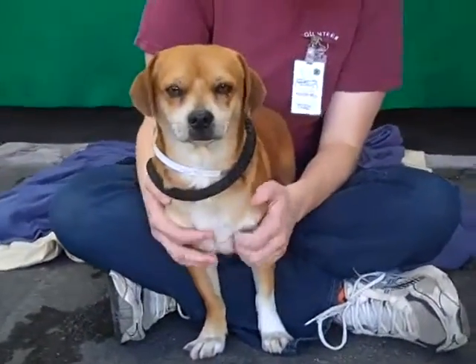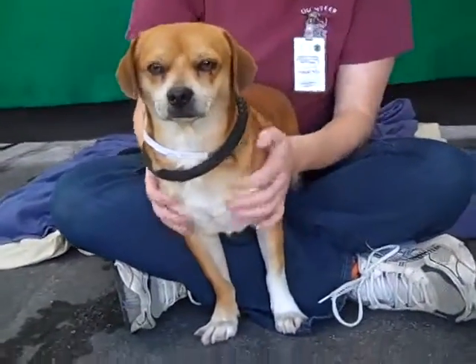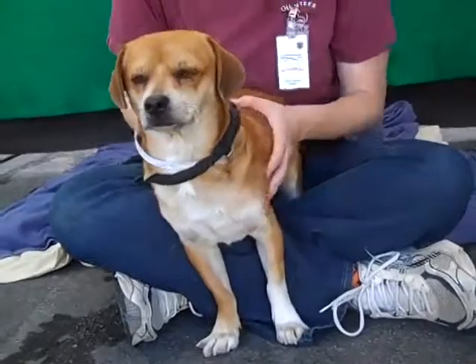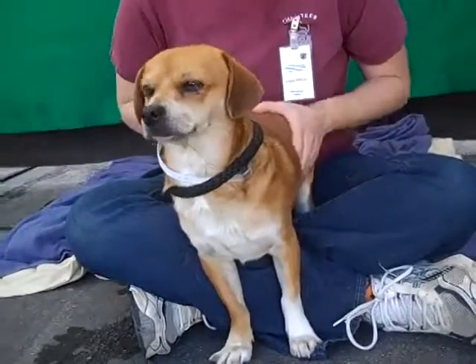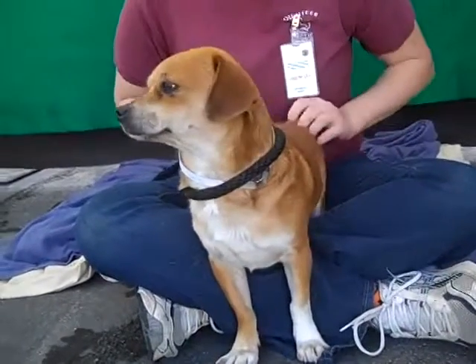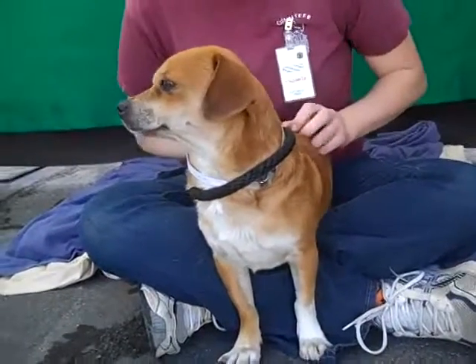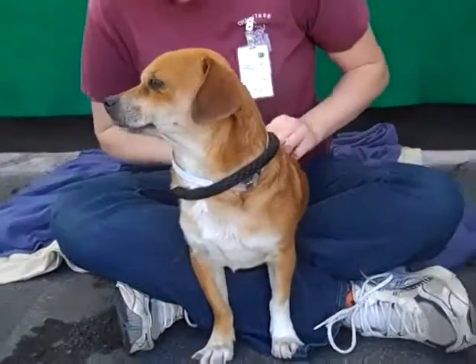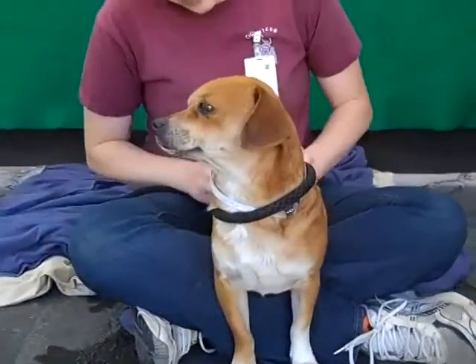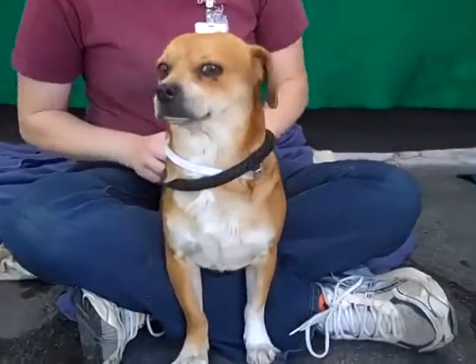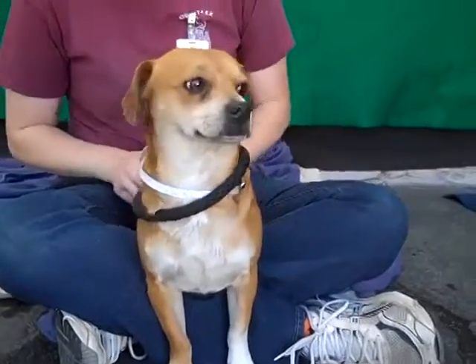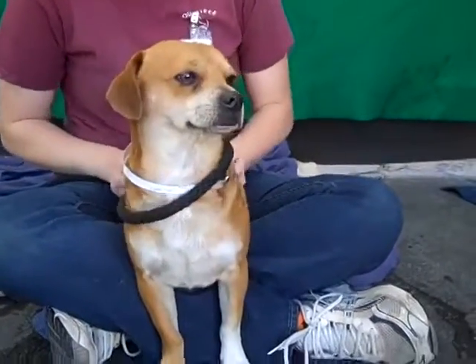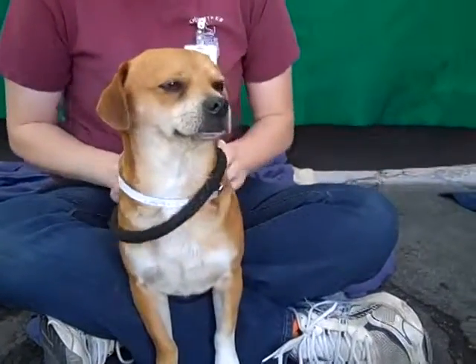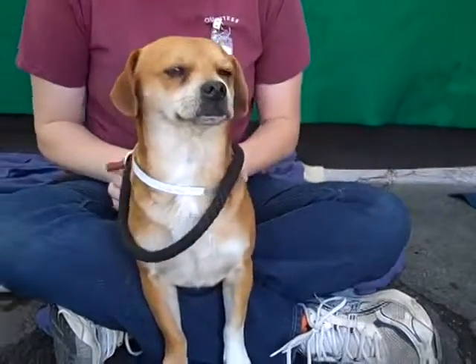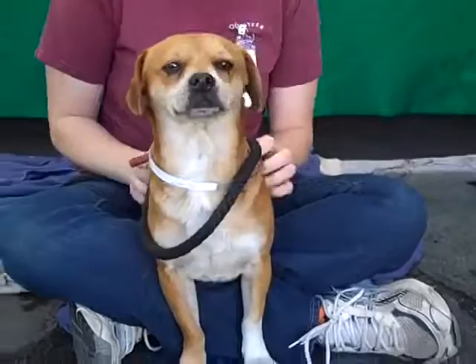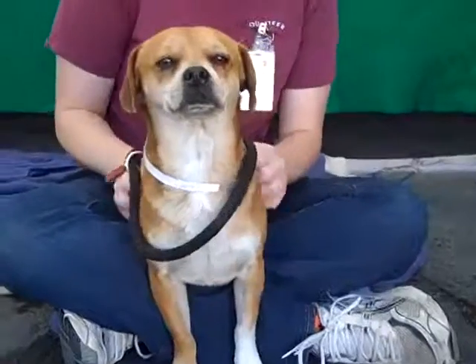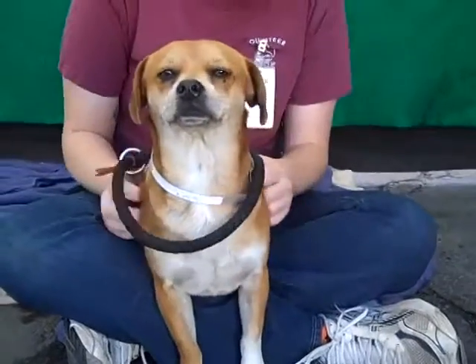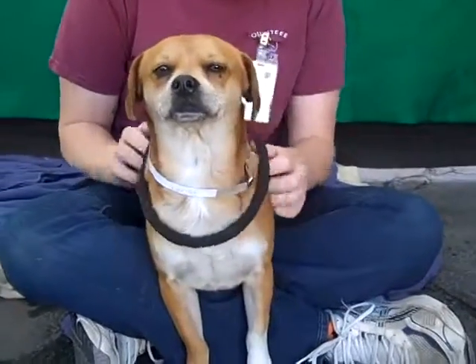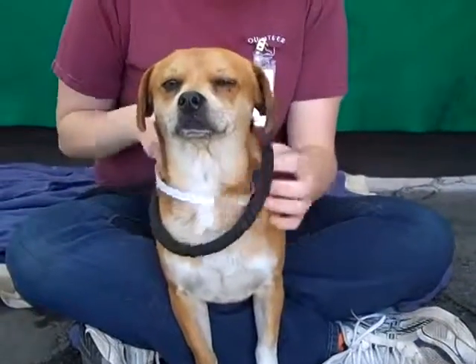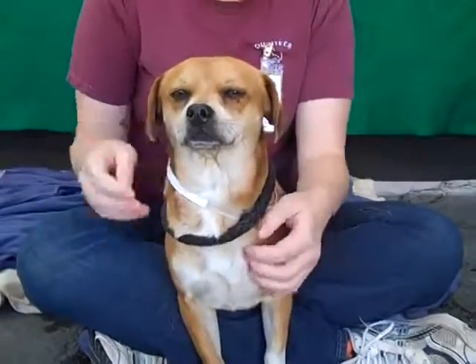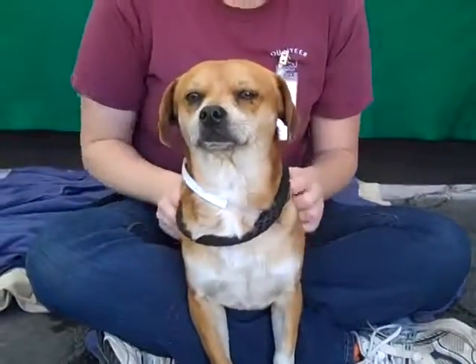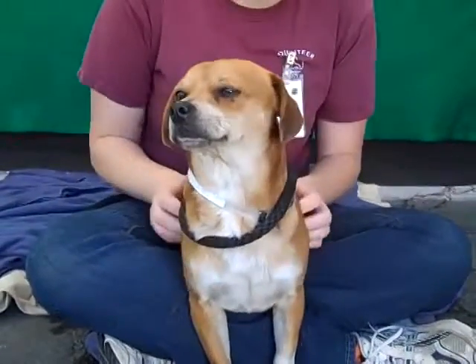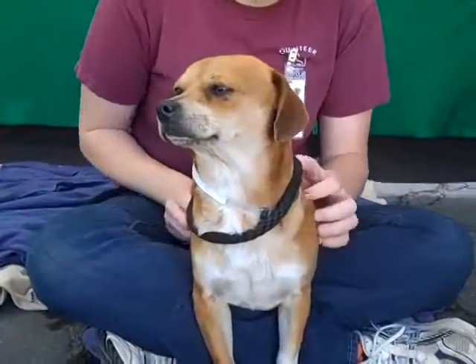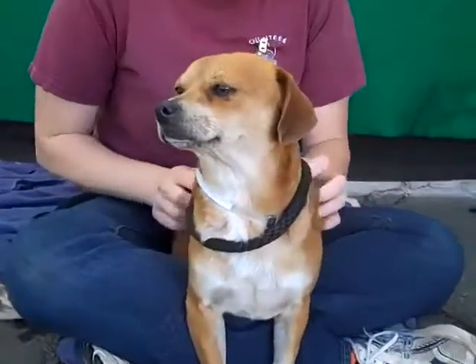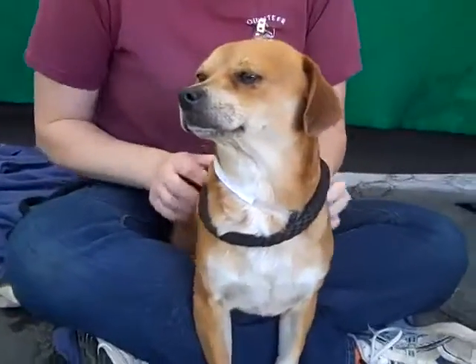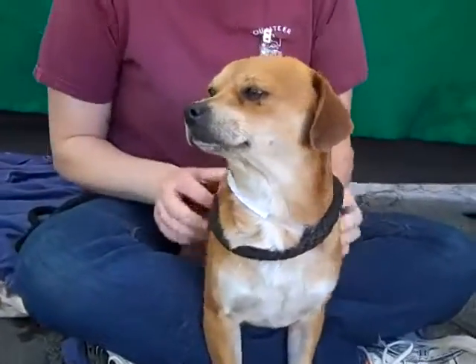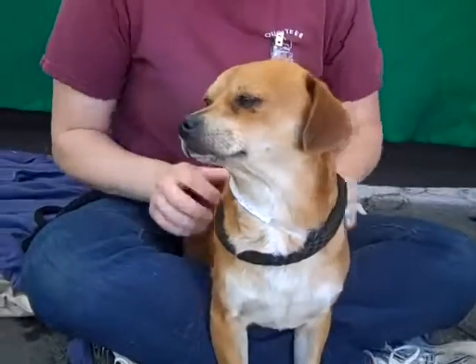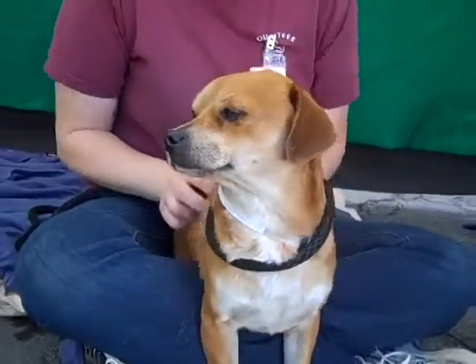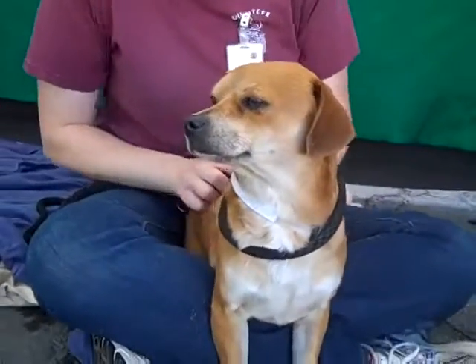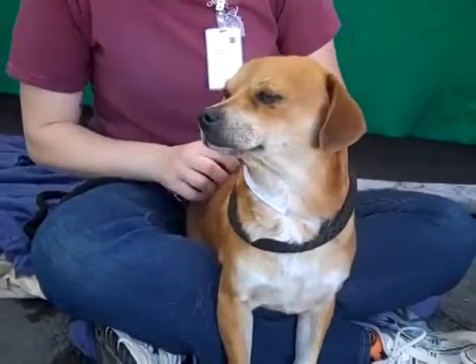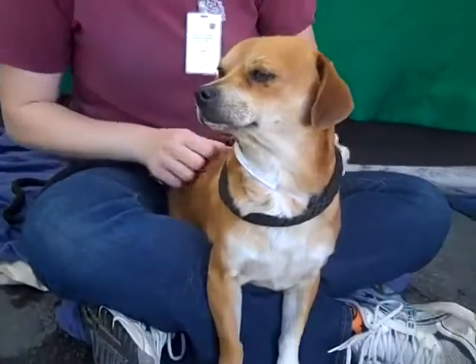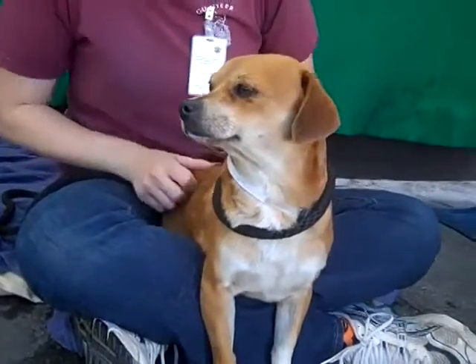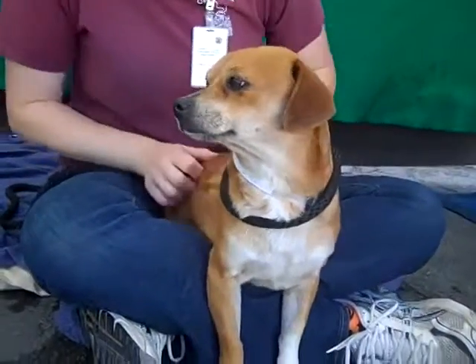If you are looking for a handsome little guy to add to your family and give some love for the holidays and forever after that, come on down to the Bobbin Park shelter and take this handsome guy home with you. I love the face he's making right now — he's really enjoying the scratchy scratchy.